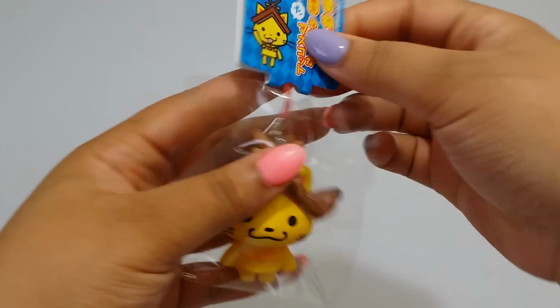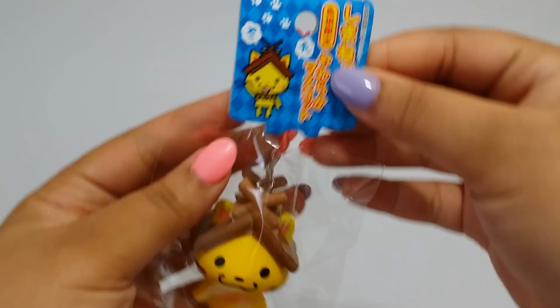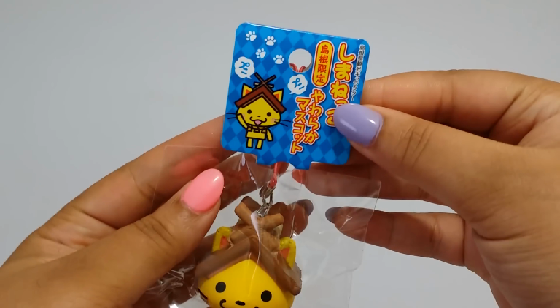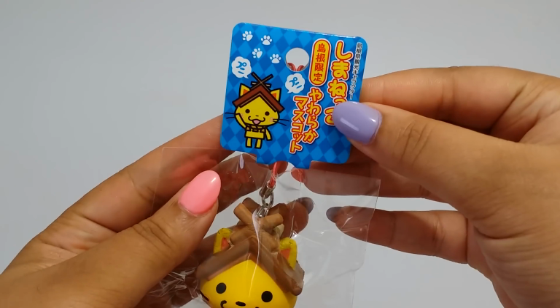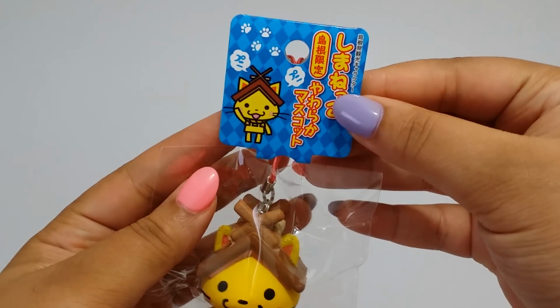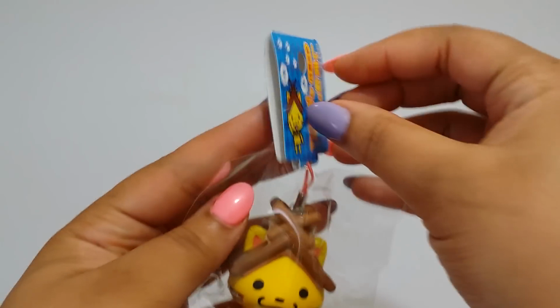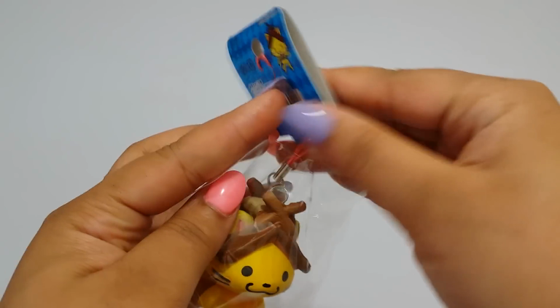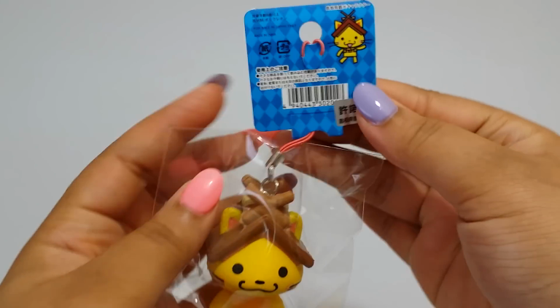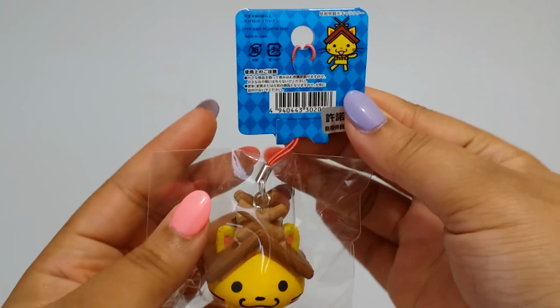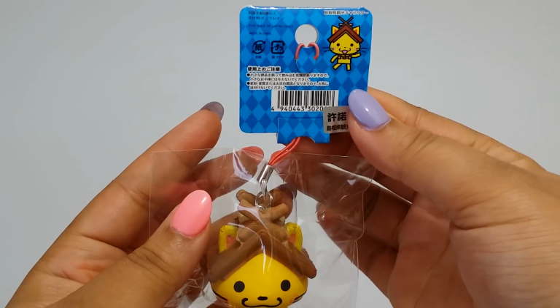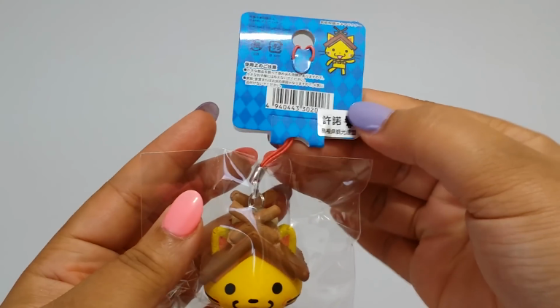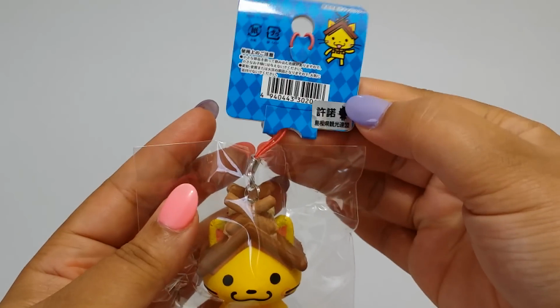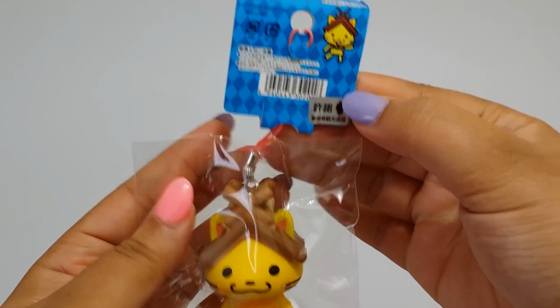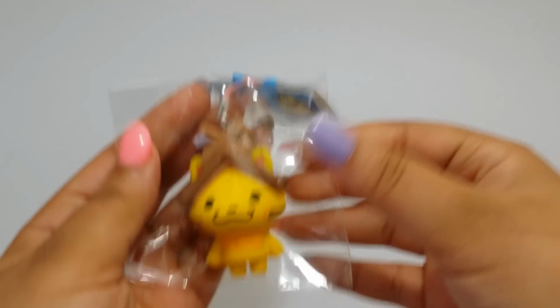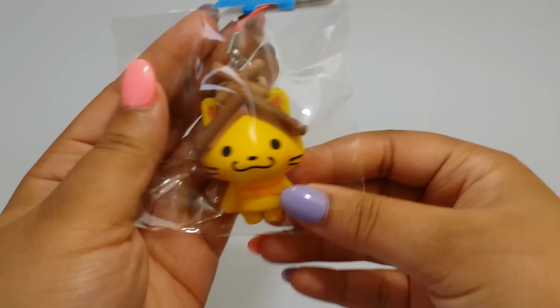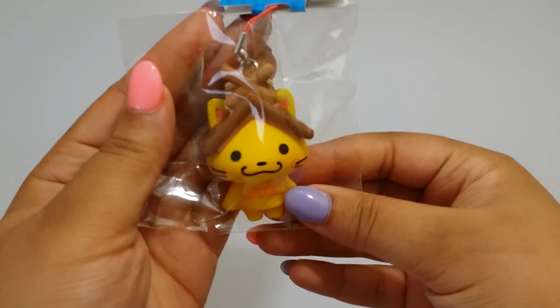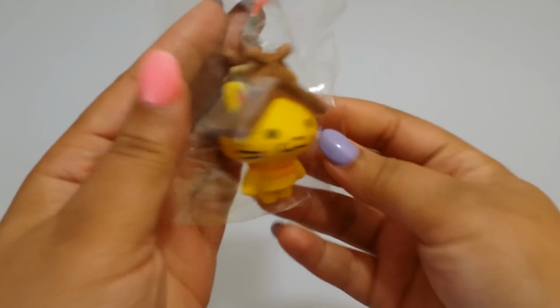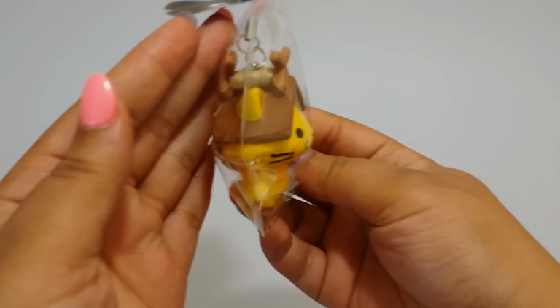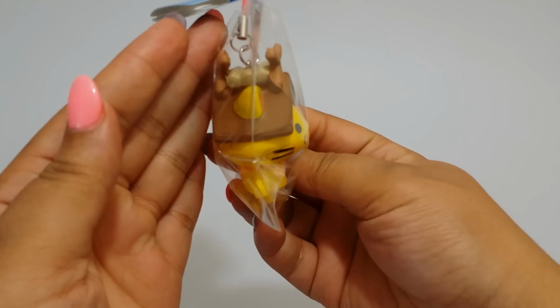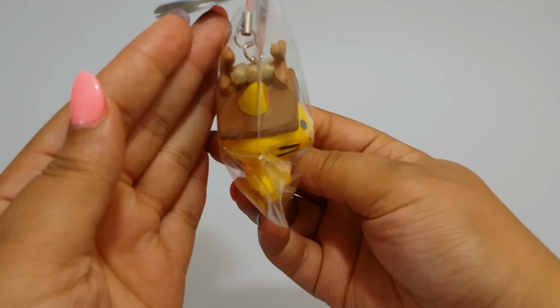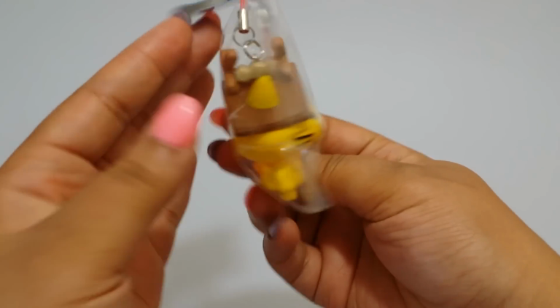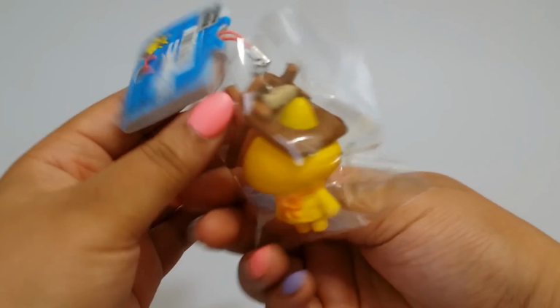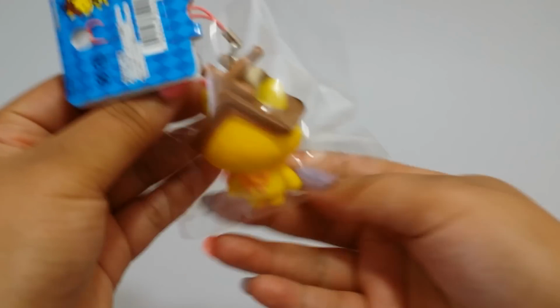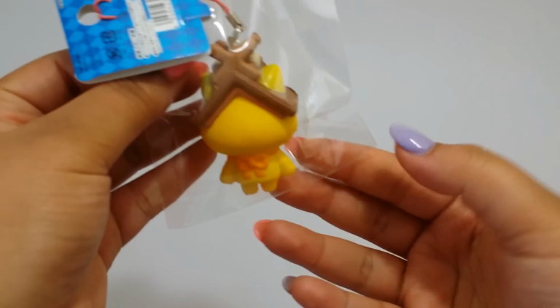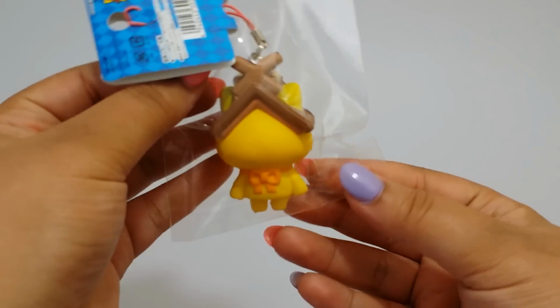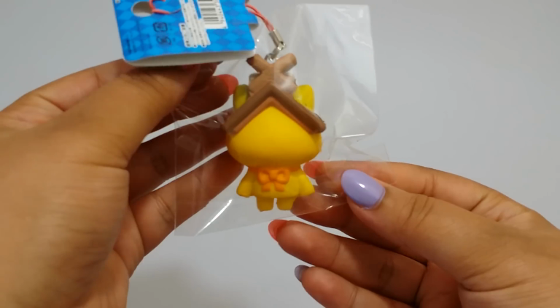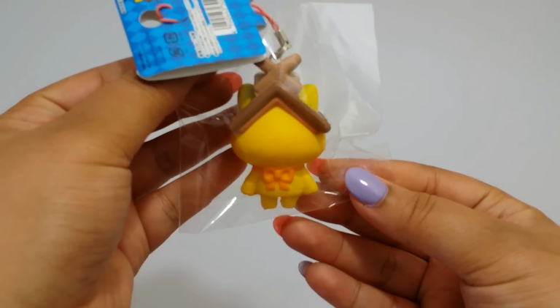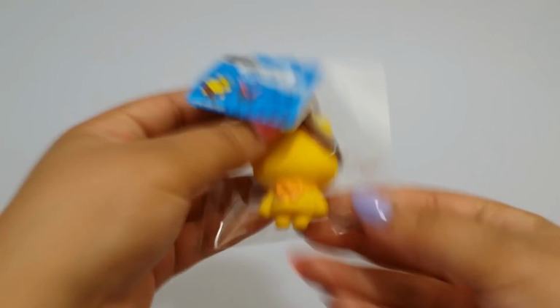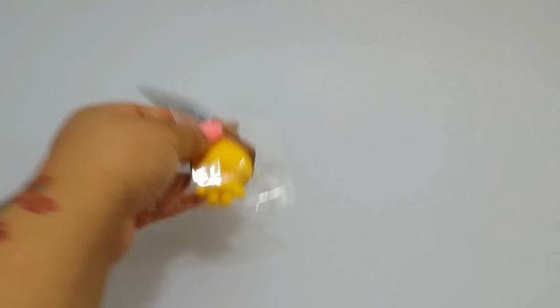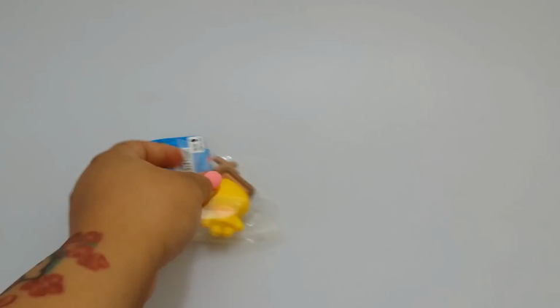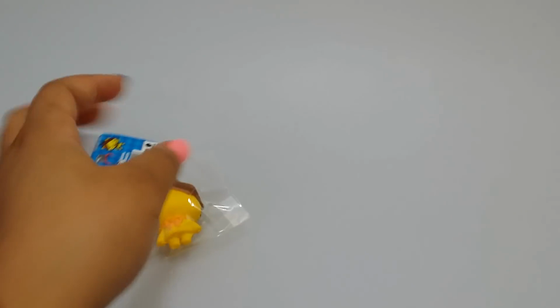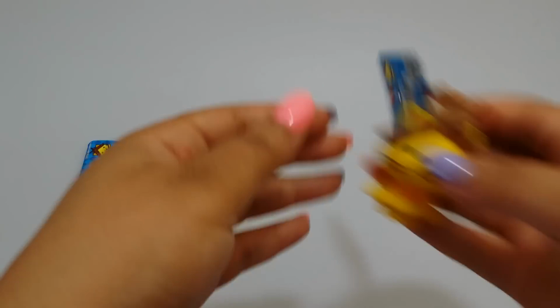Here's the cute little tag. Here's the back. Here's the side.